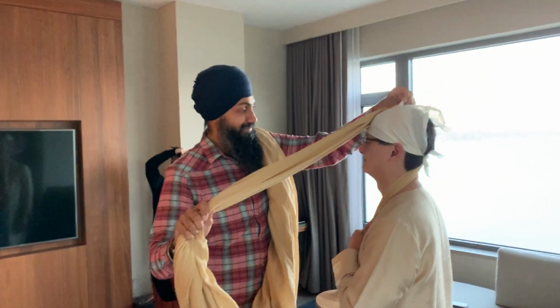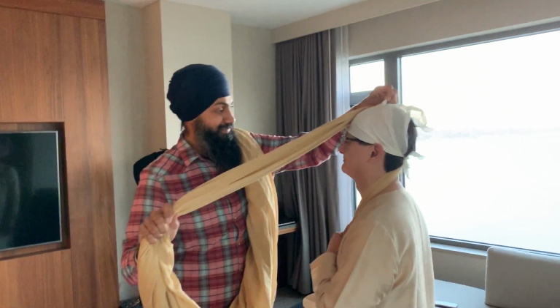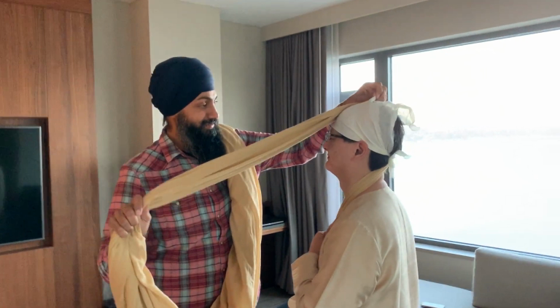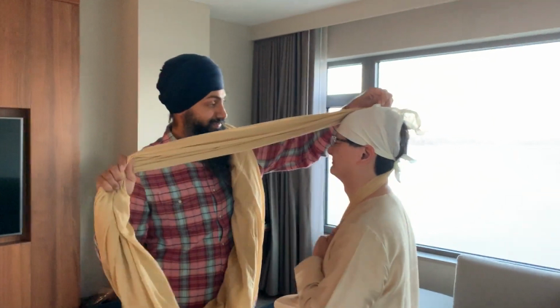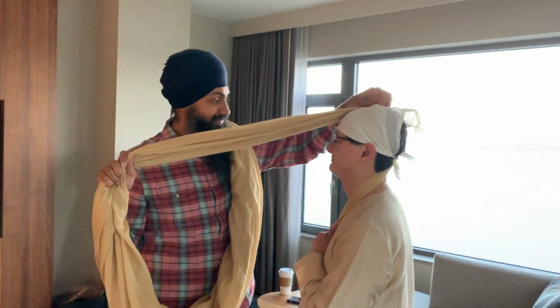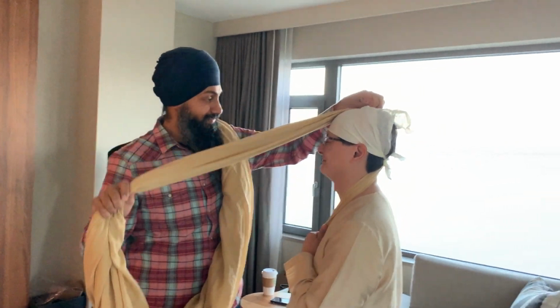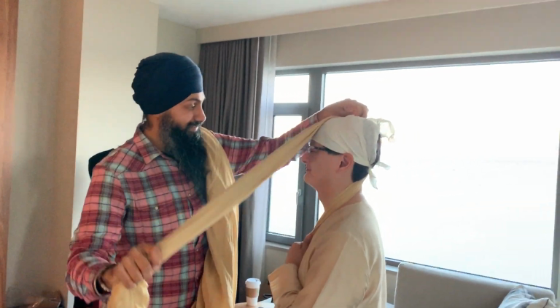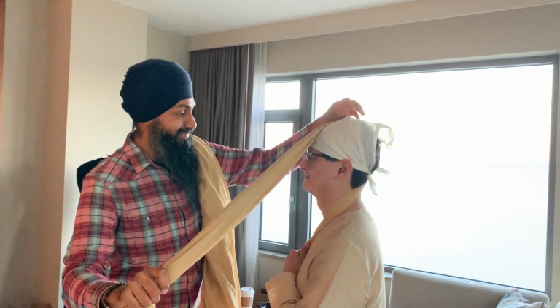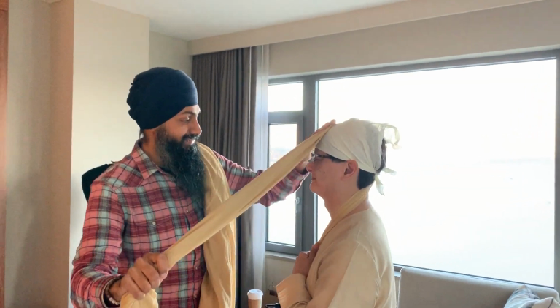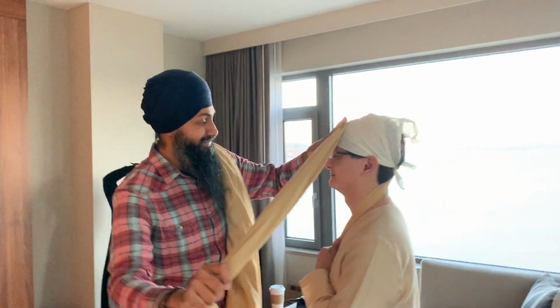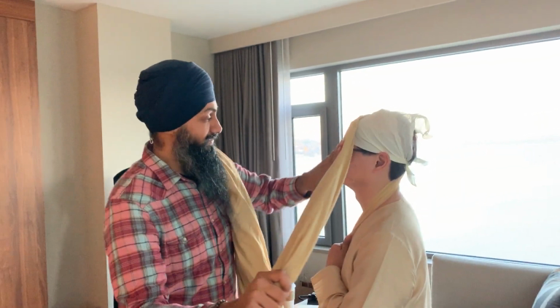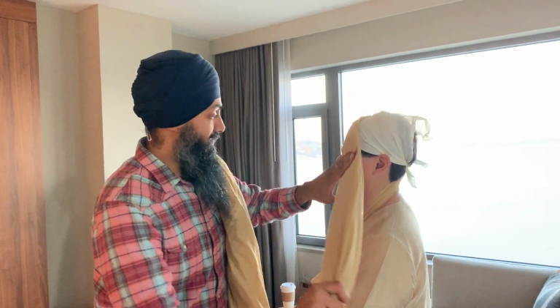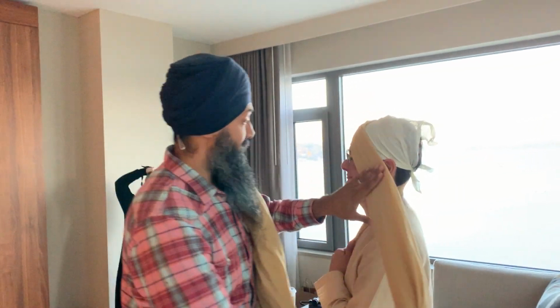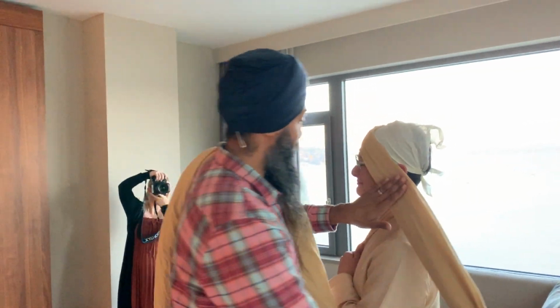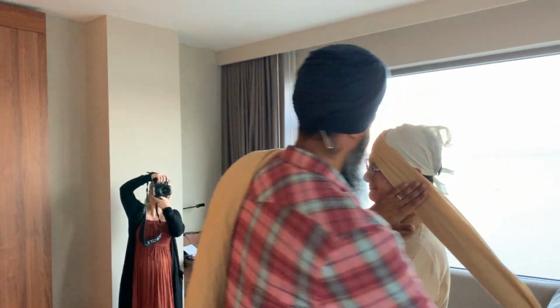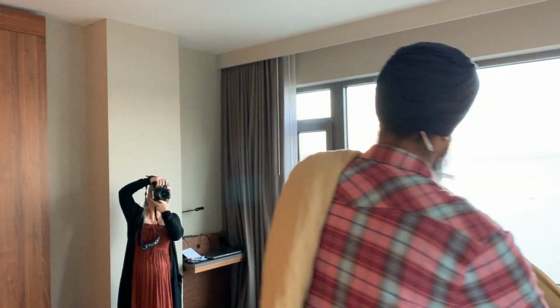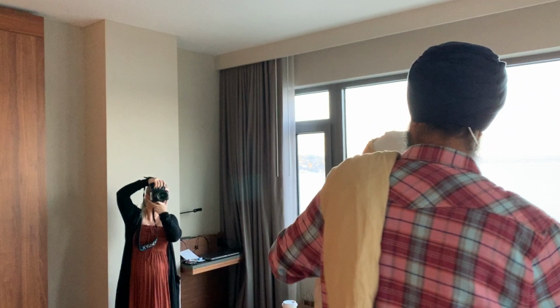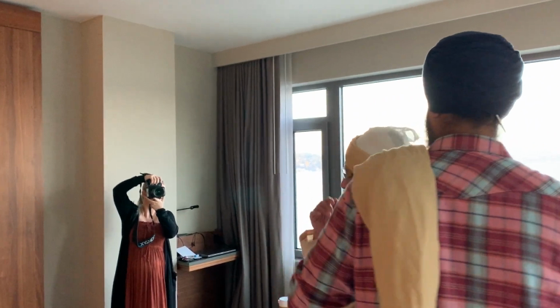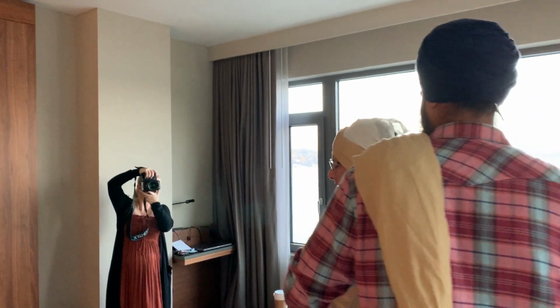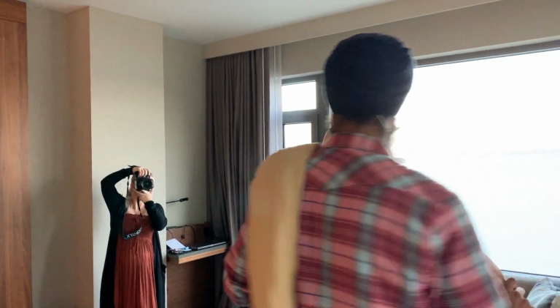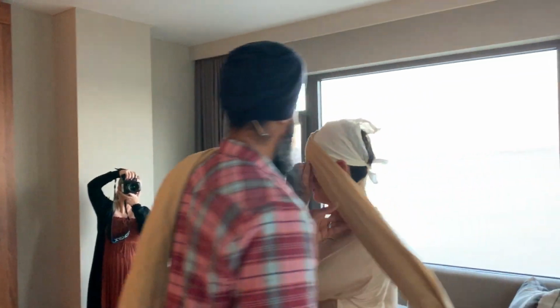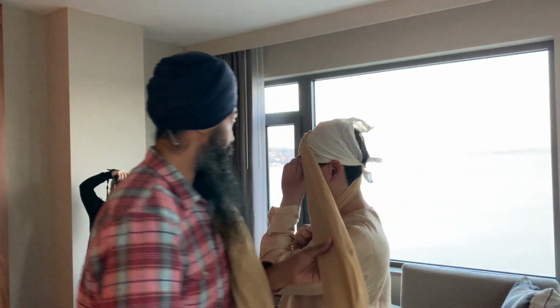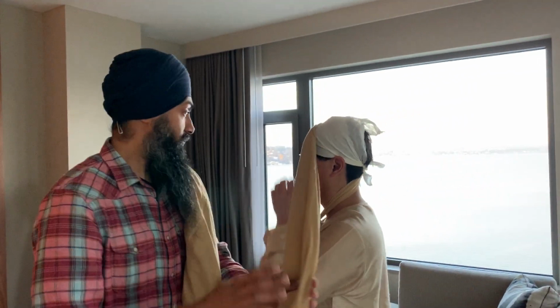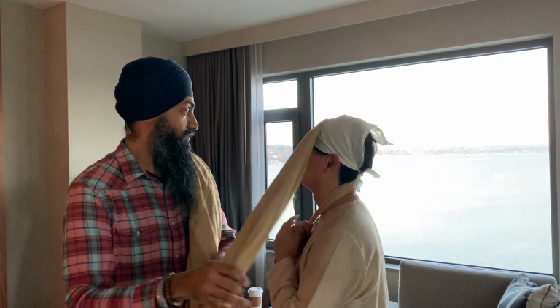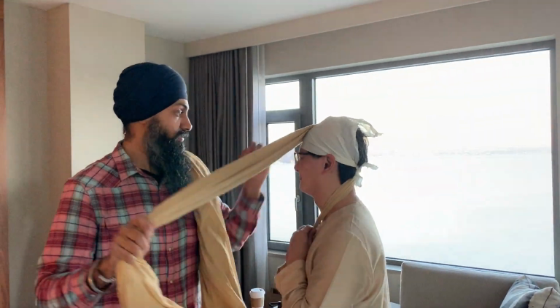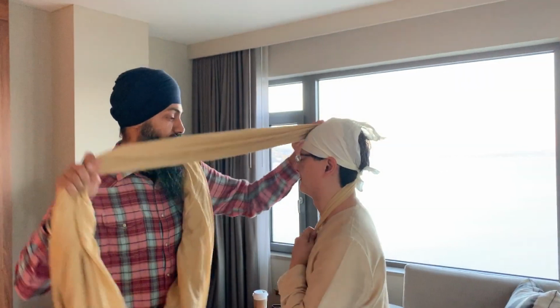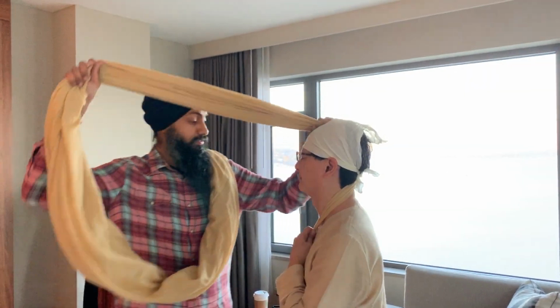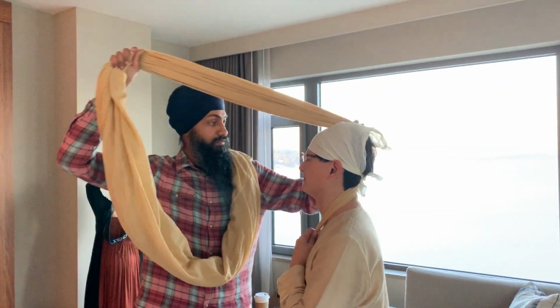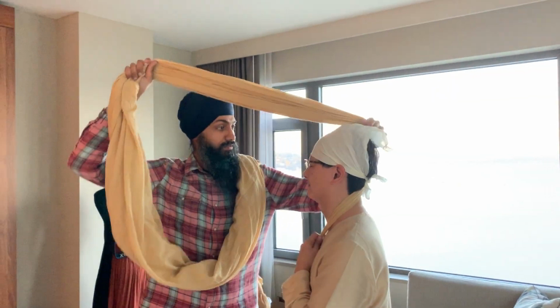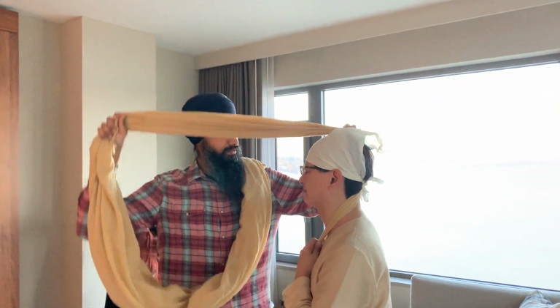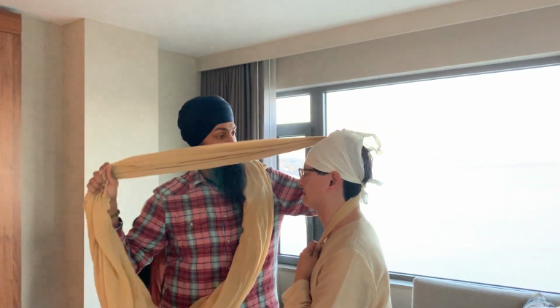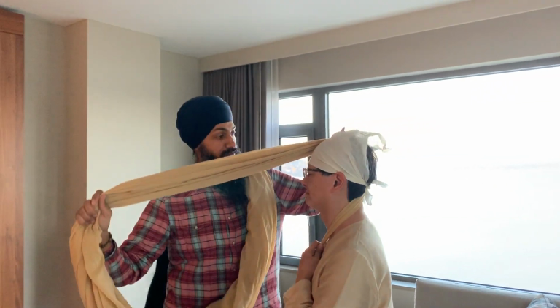The turban guy, Sukhpreet, is here tying this beautiful turban on Ken Soi in the Seattle area, just getting it started.